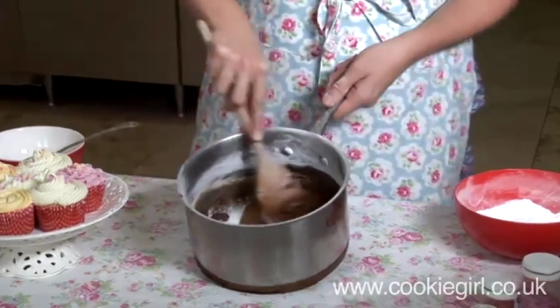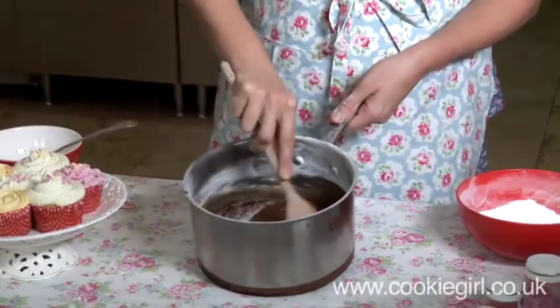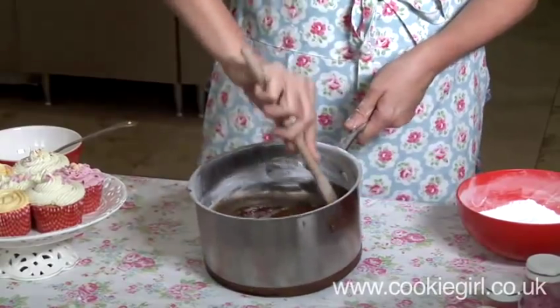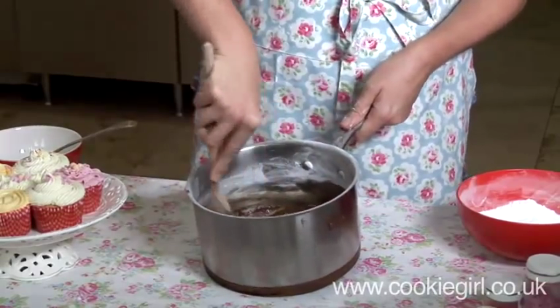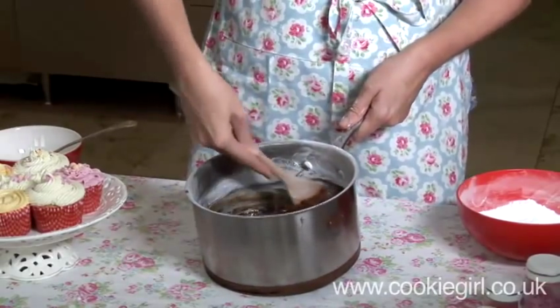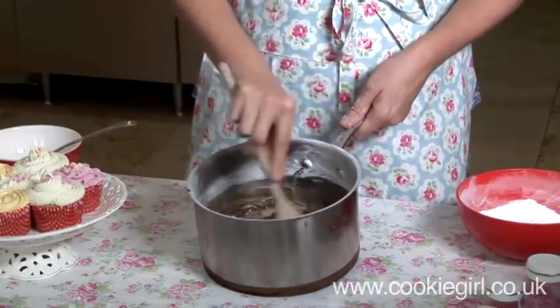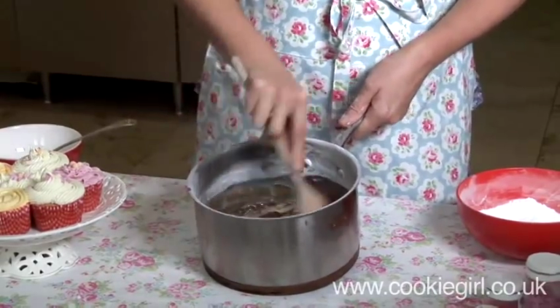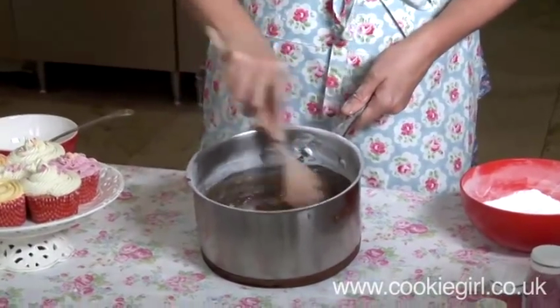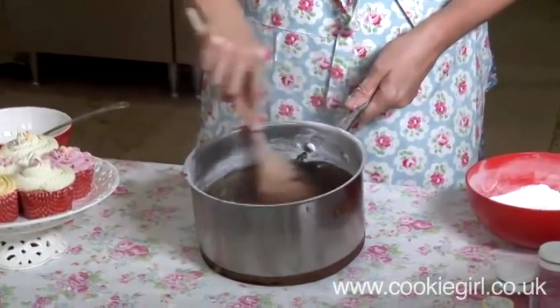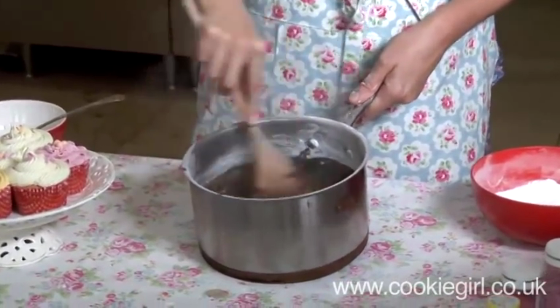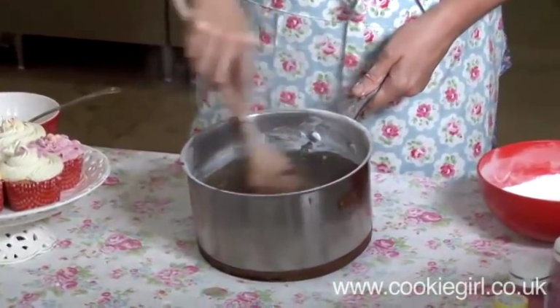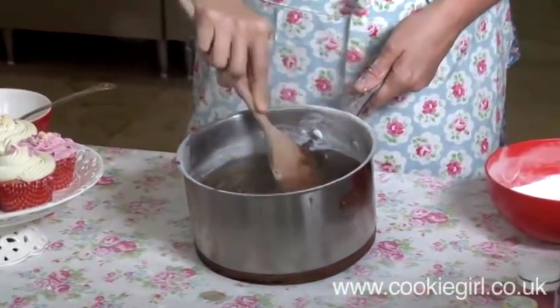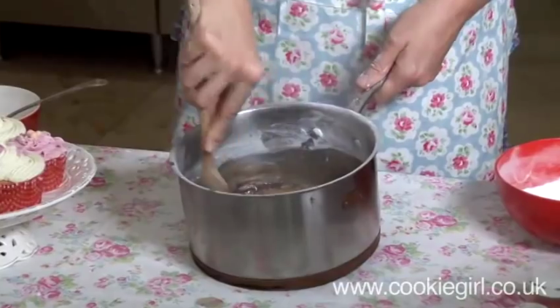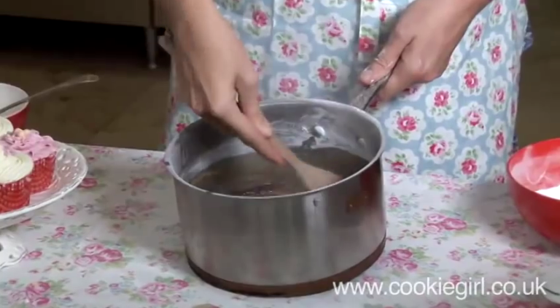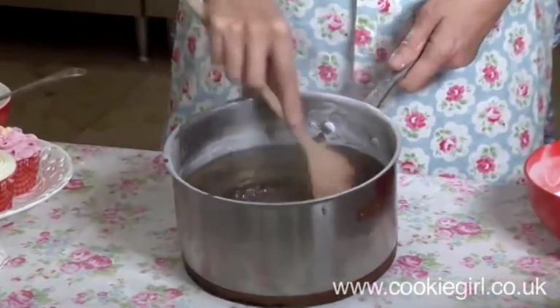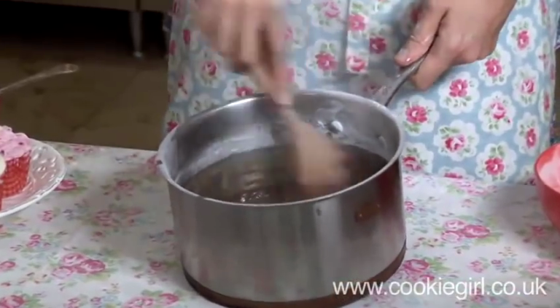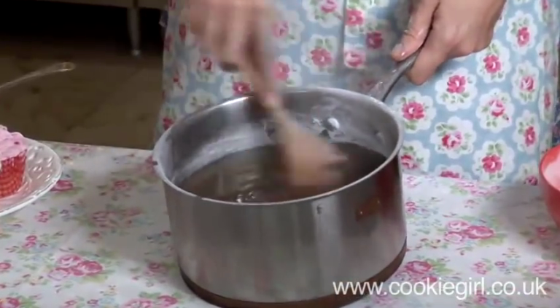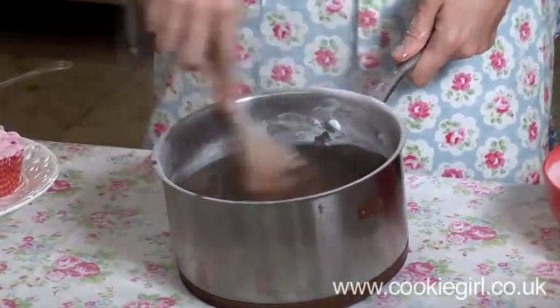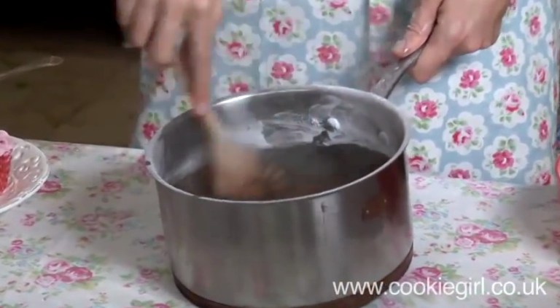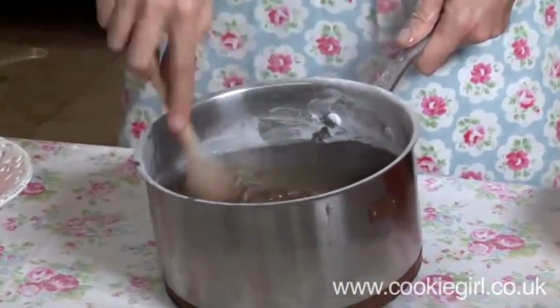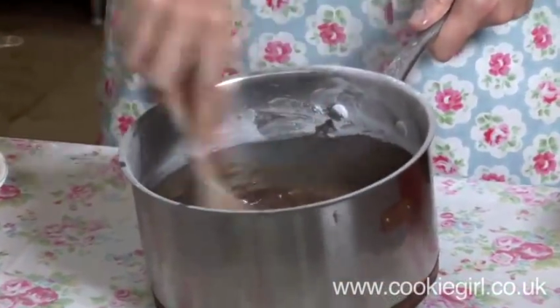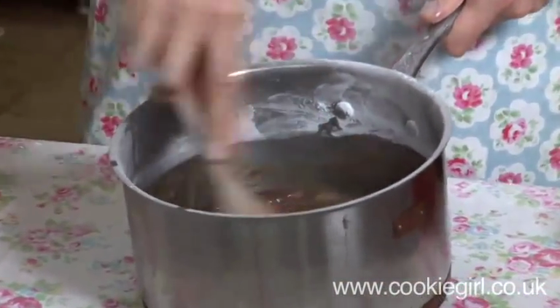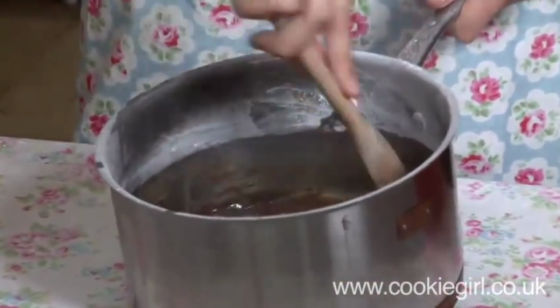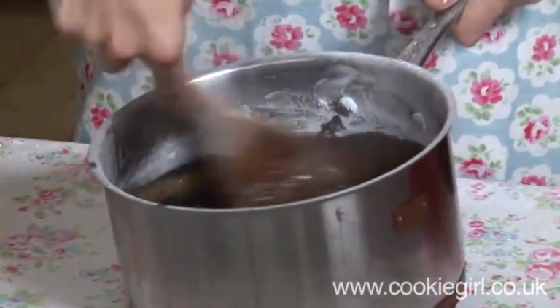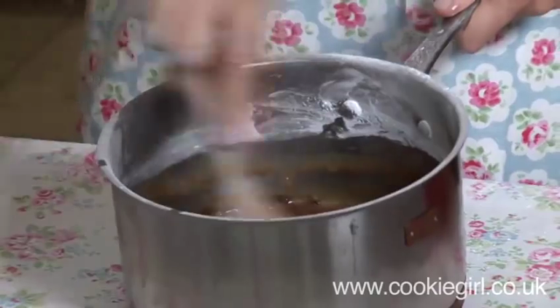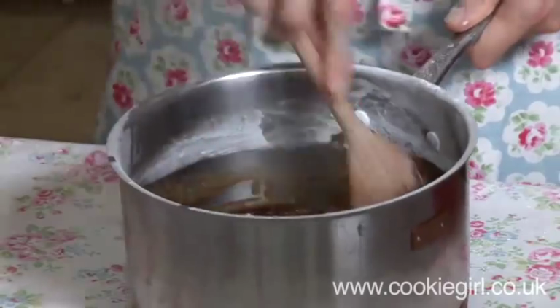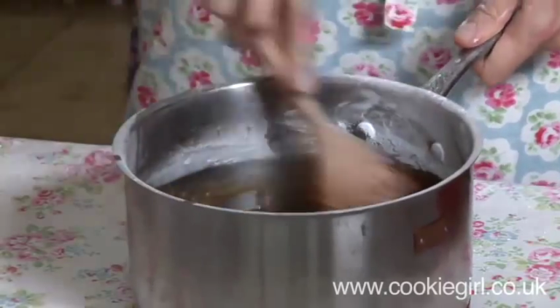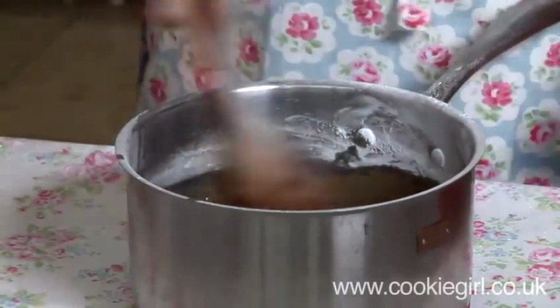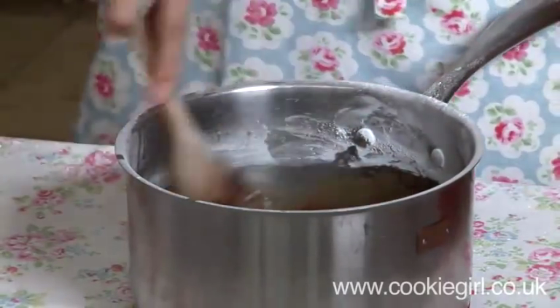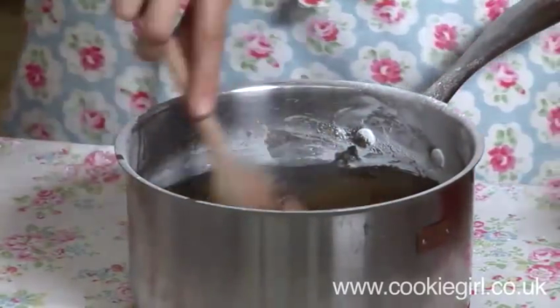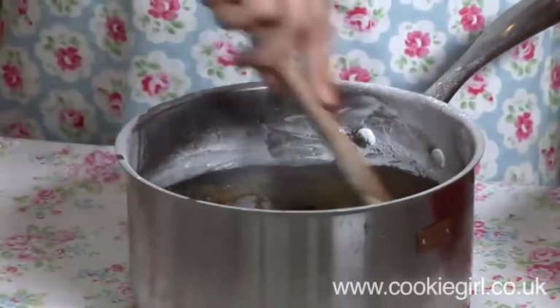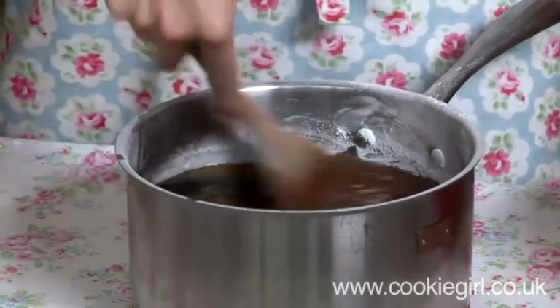You can see this pan is still sizzling a bit. Now this is using dark brown muscovado sugar. You can also do this with a lighter sugar if you prefer.